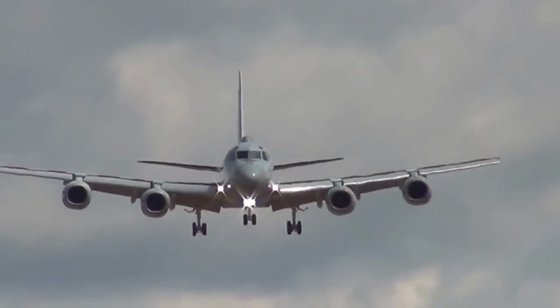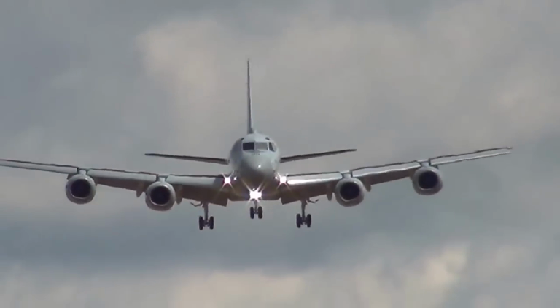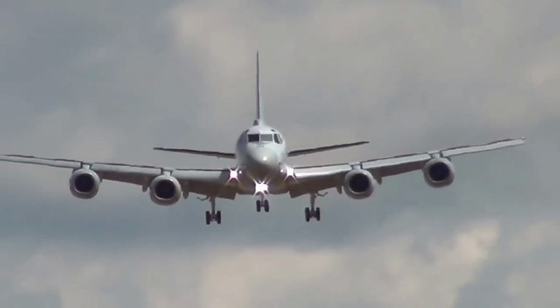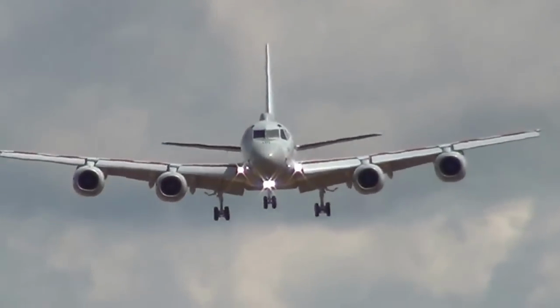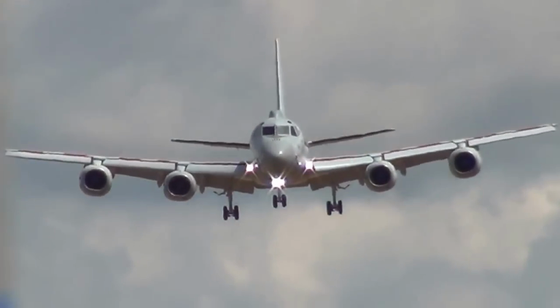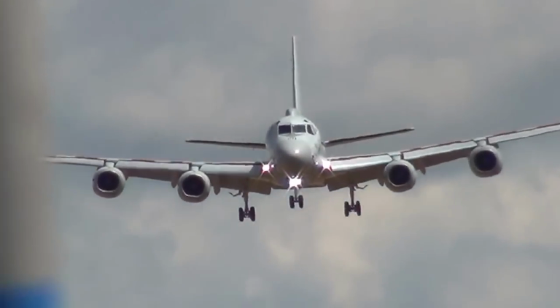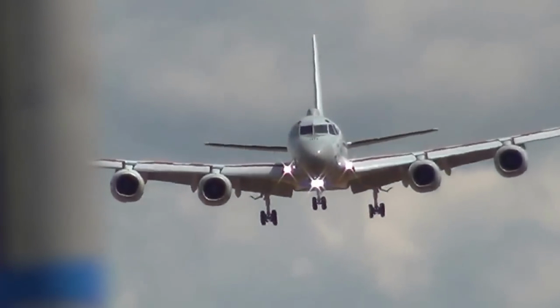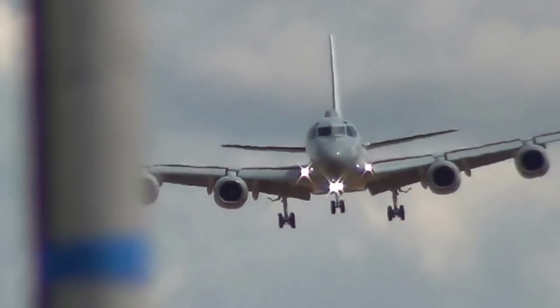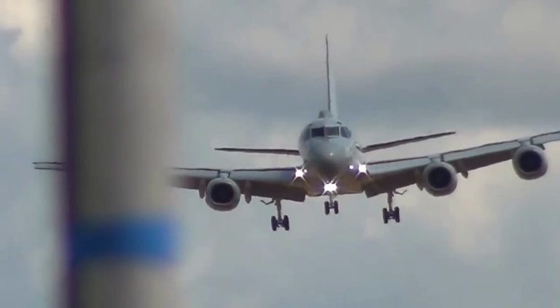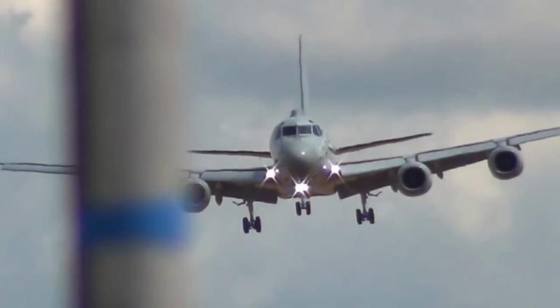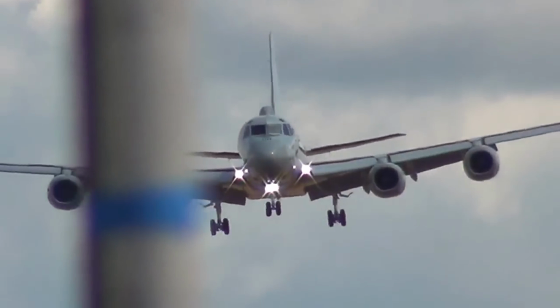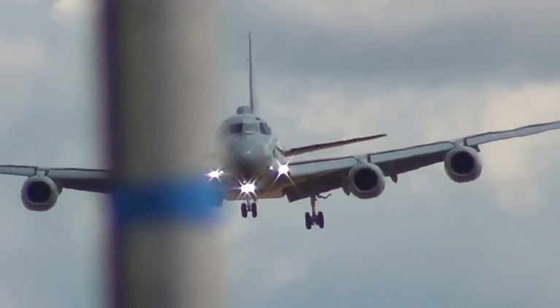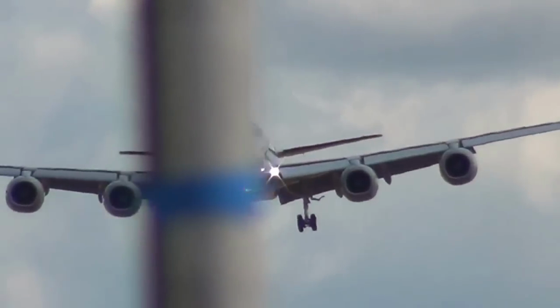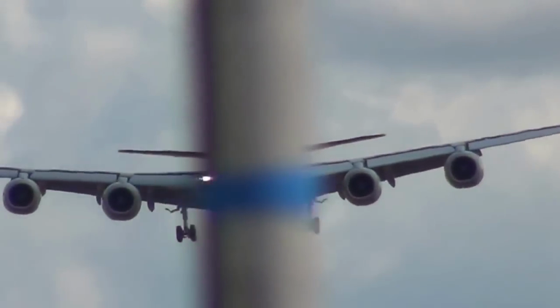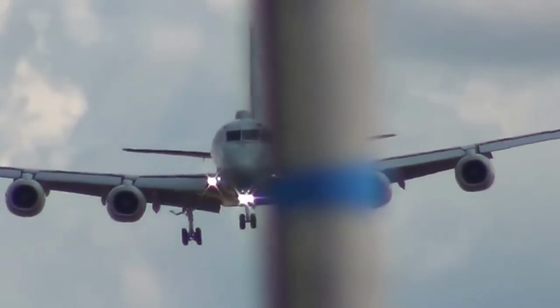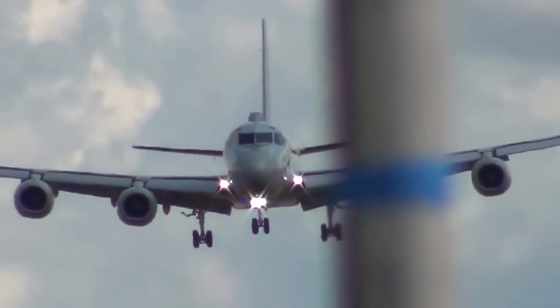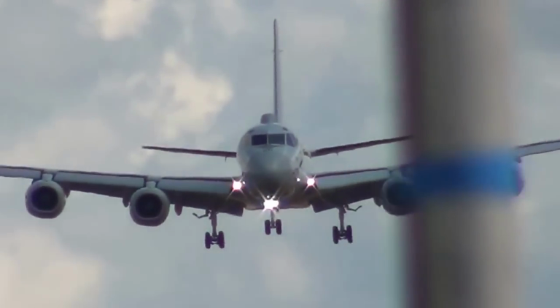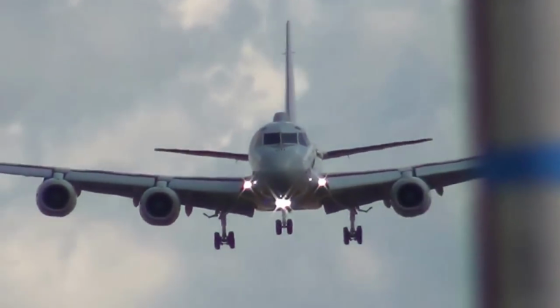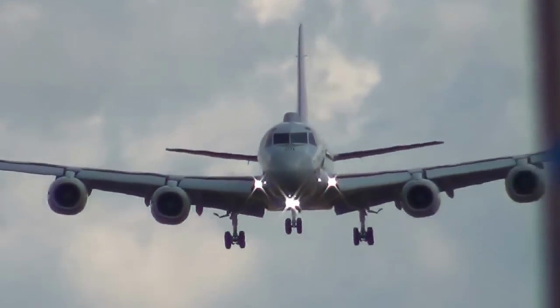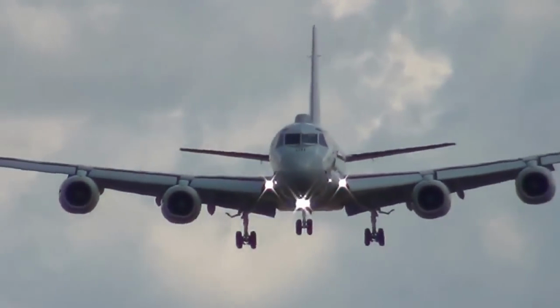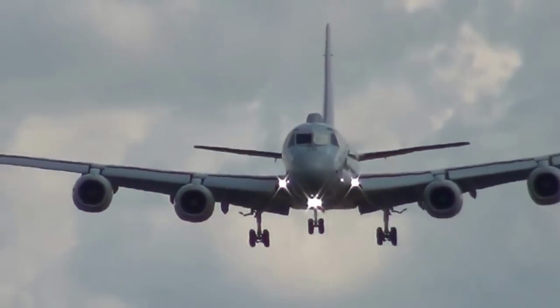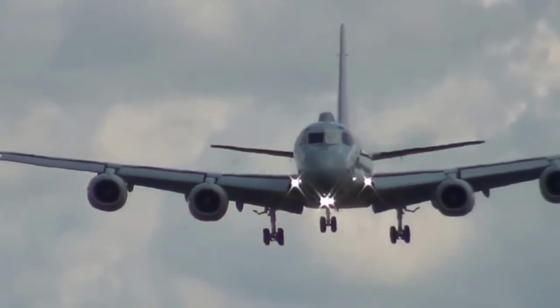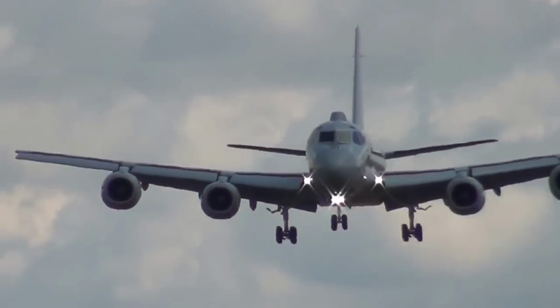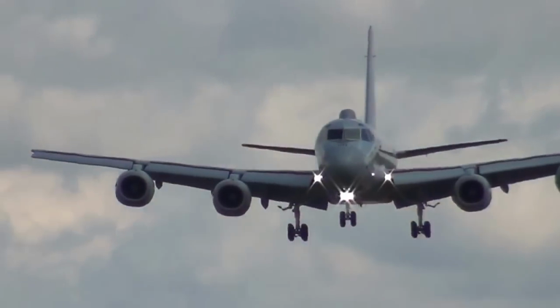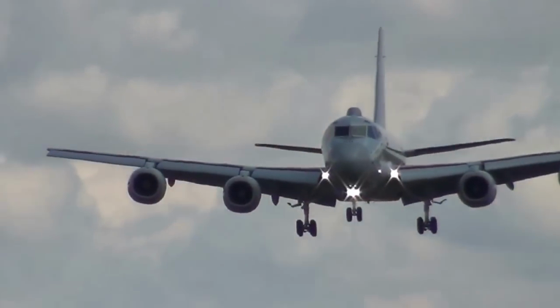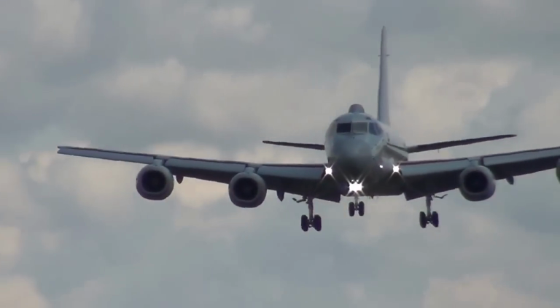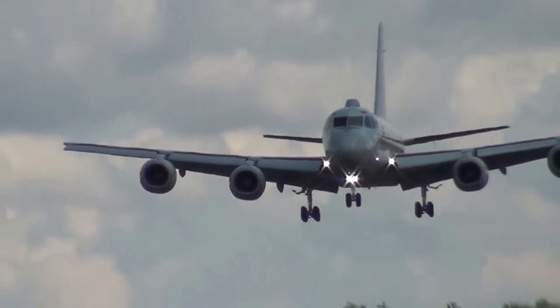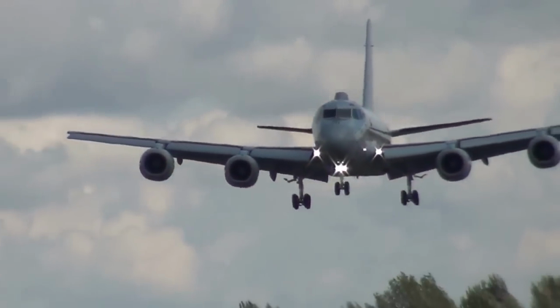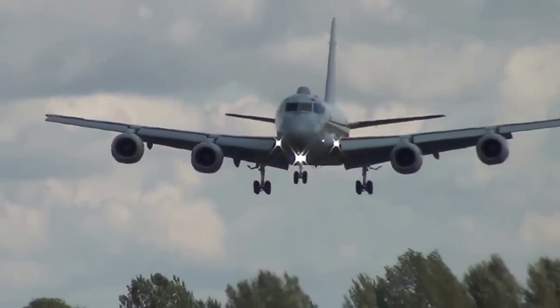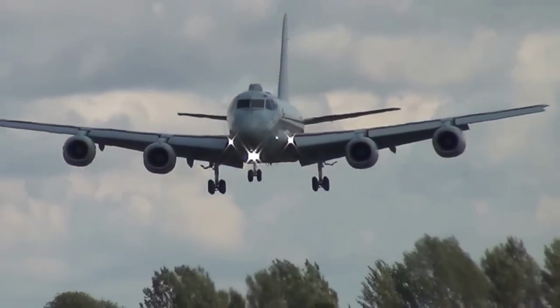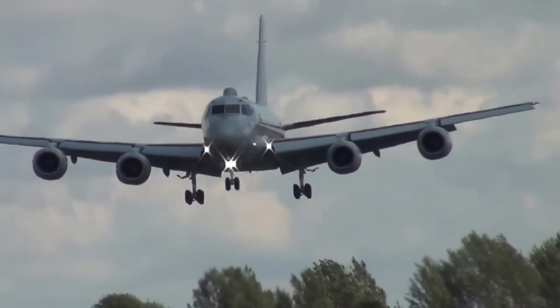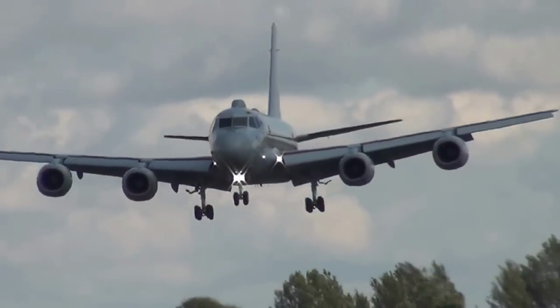At about 120 knots approach speed, very shortly into the landing — the complete sequence — the Kawasaki P-1 of the Japanese Maritime Self-Defense Force.